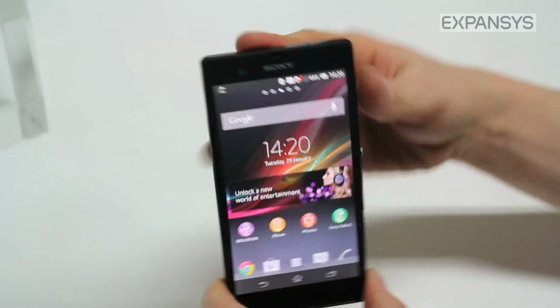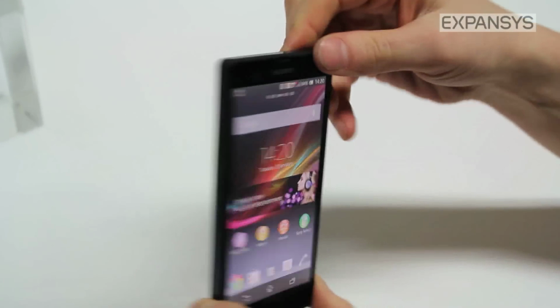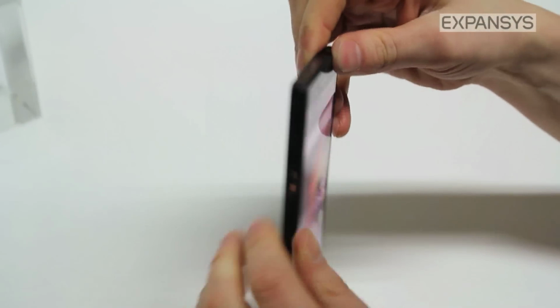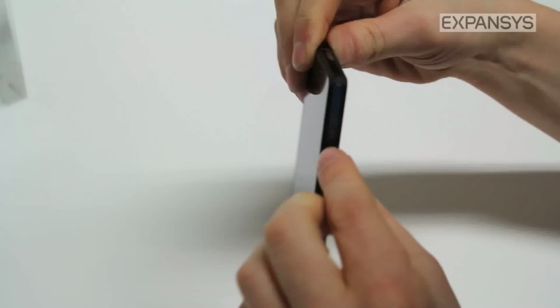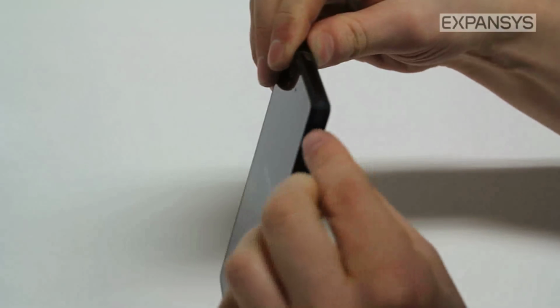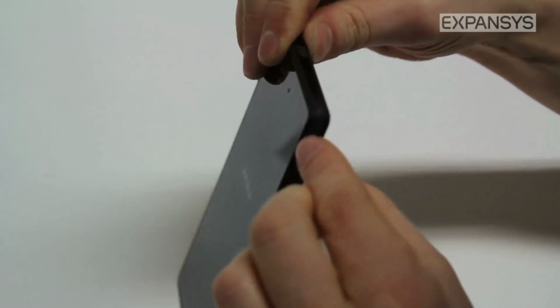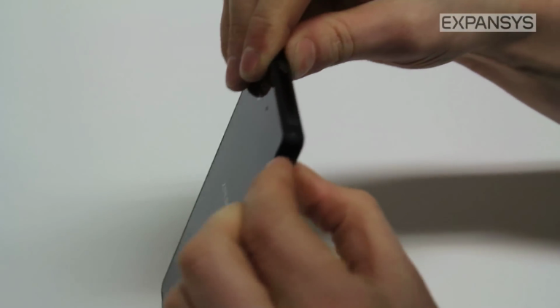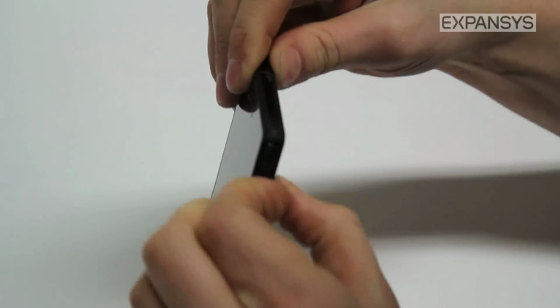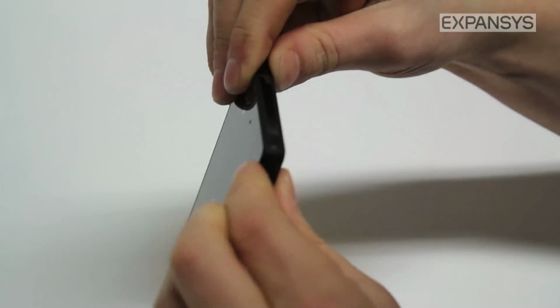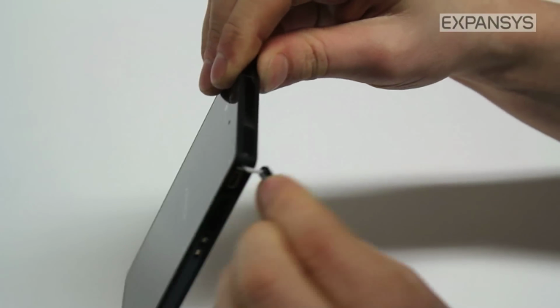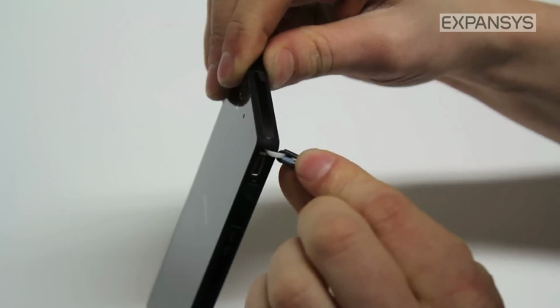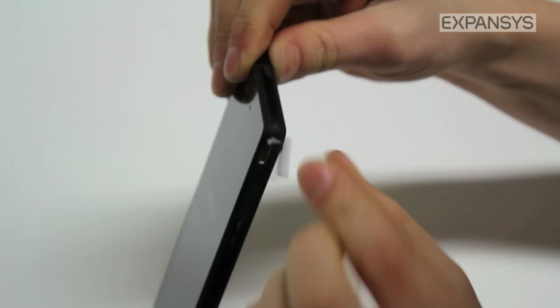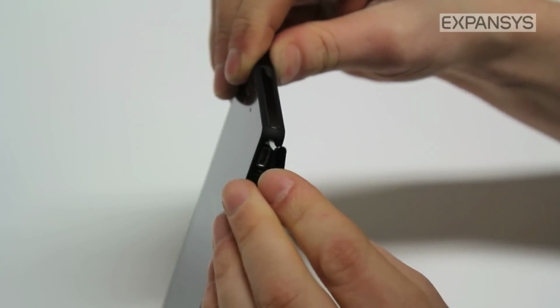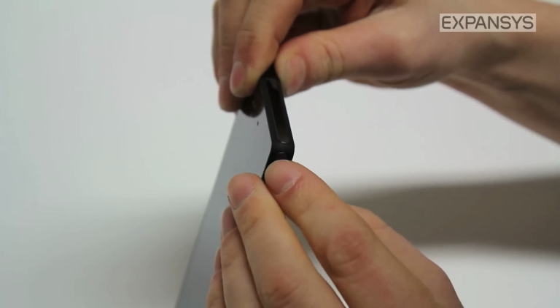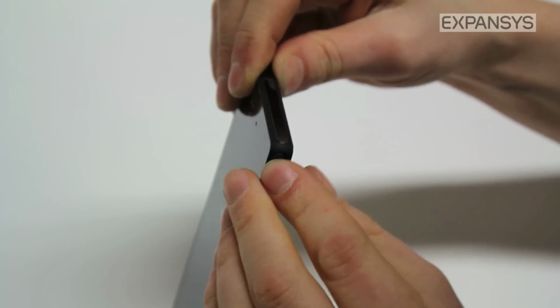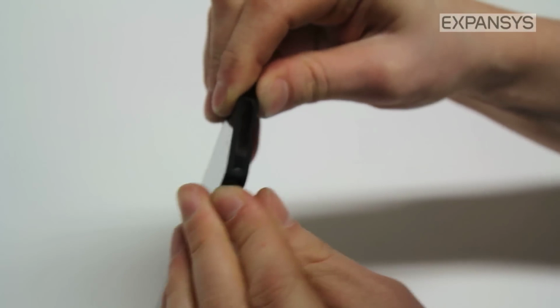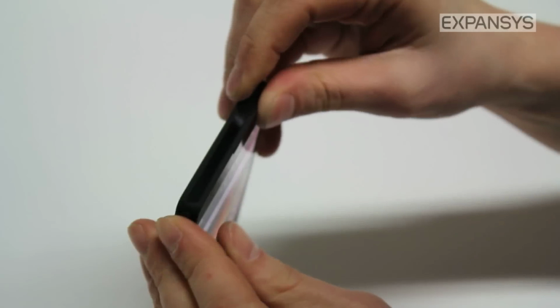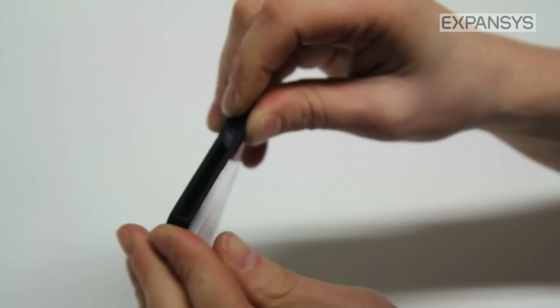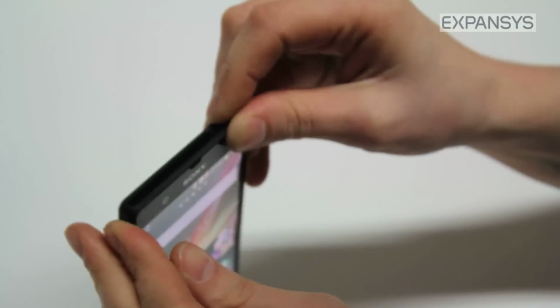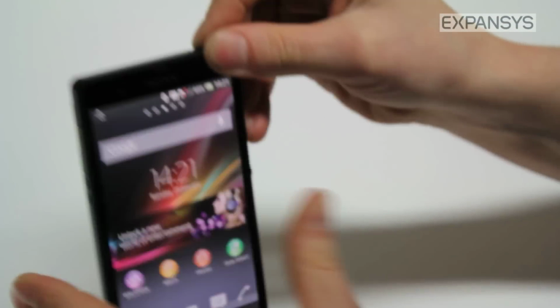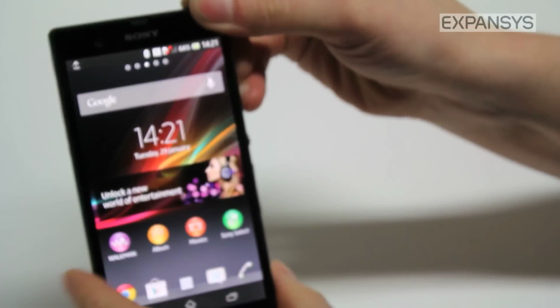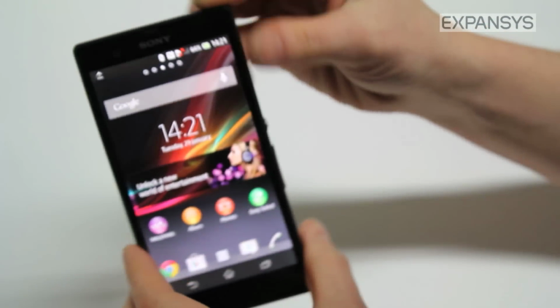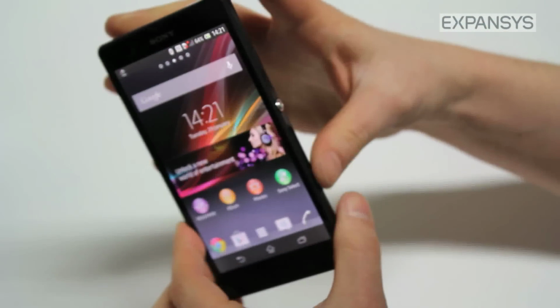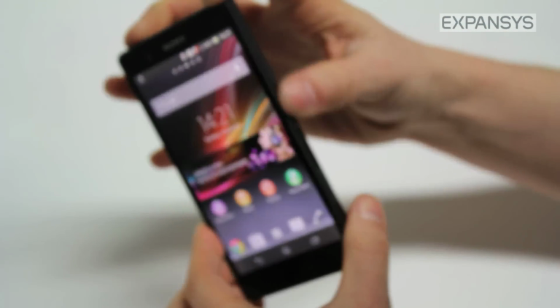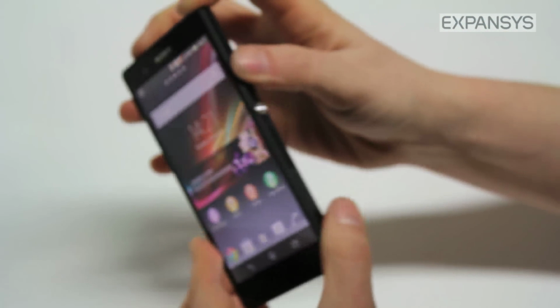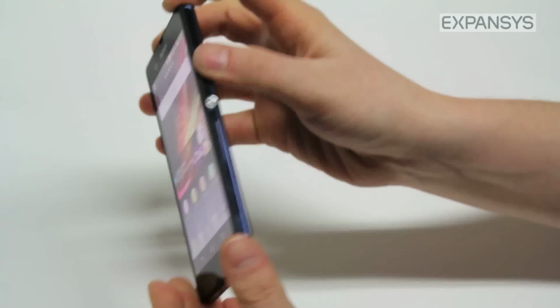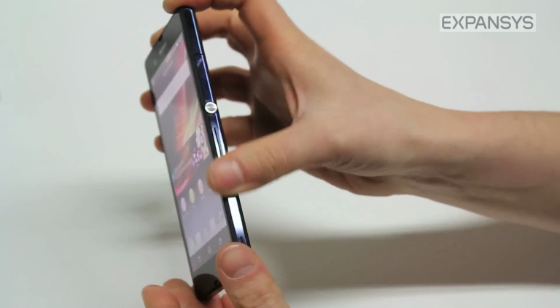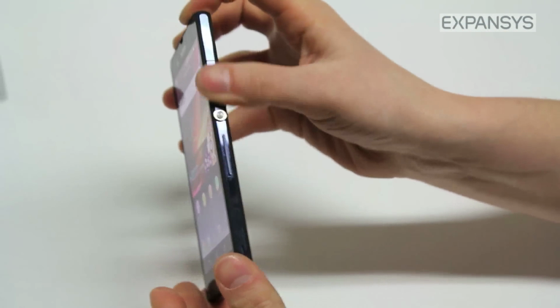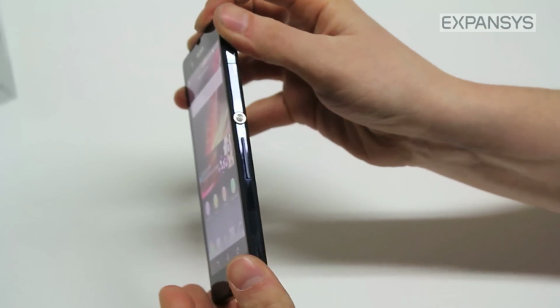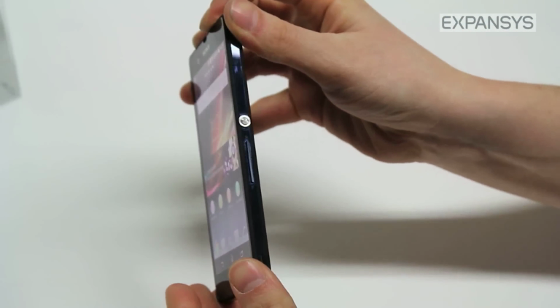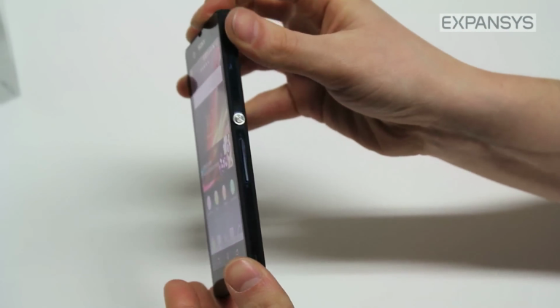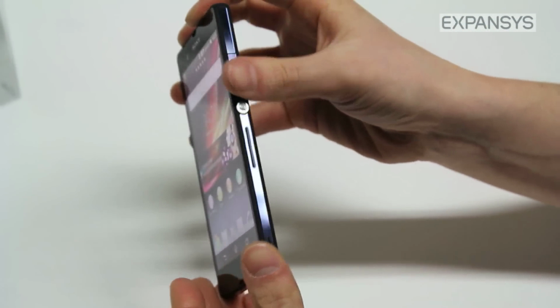Around the outside you'll find these little port covers covering the USB cable and the headphone jack. The idea of these is they help the Xperia Z keep its water resistance.